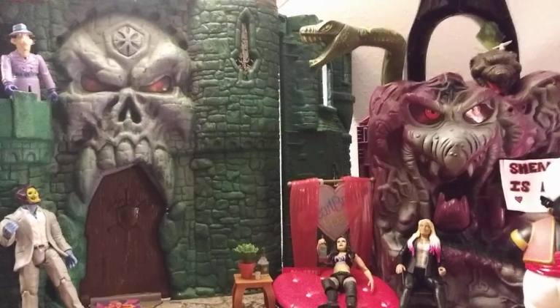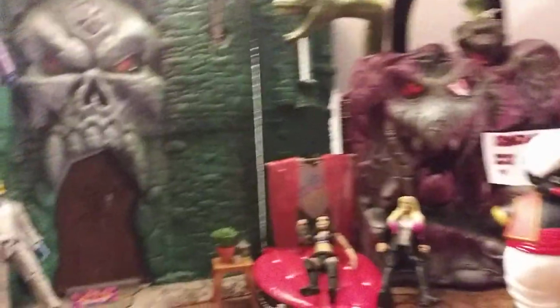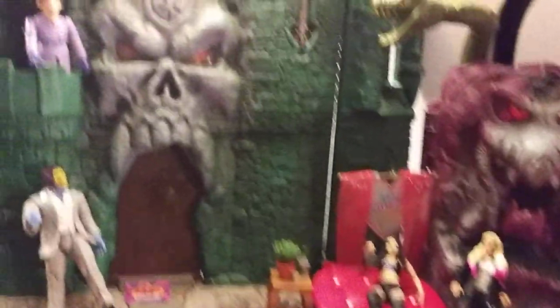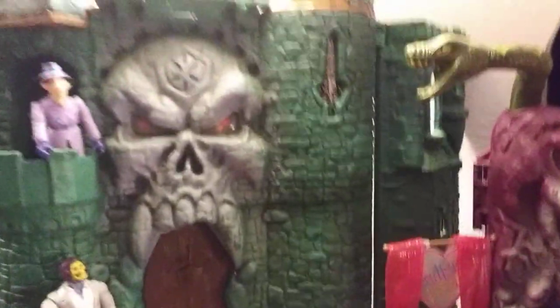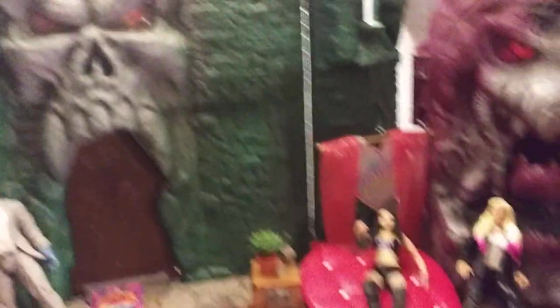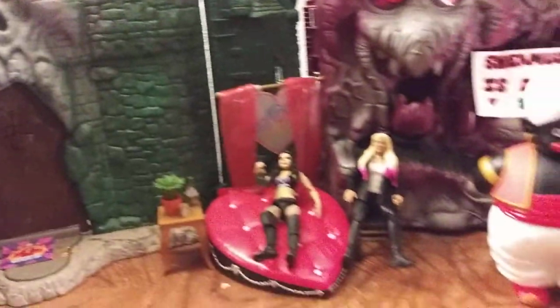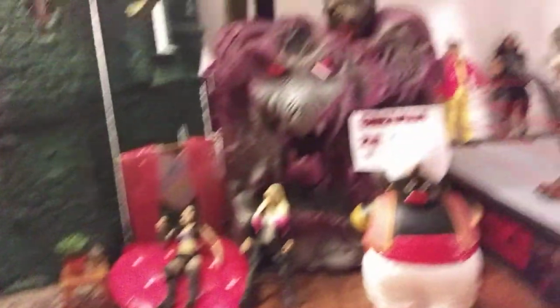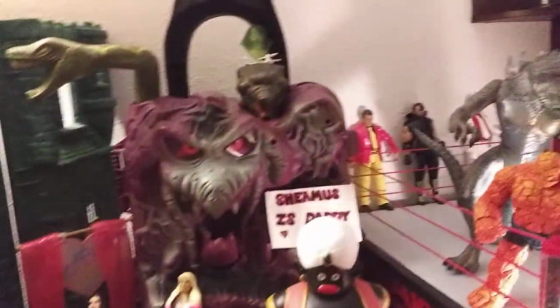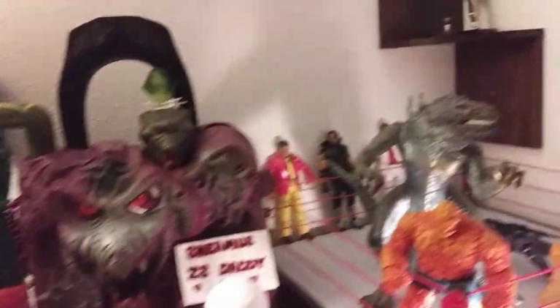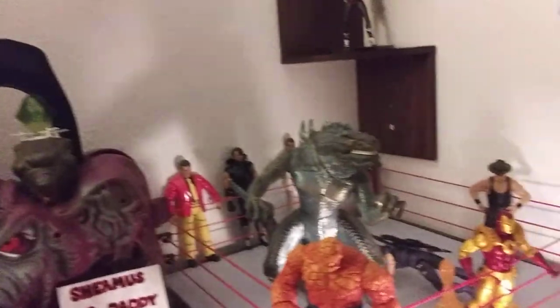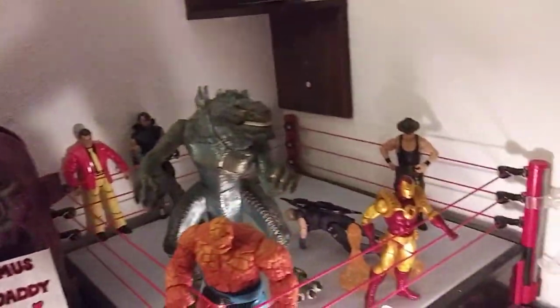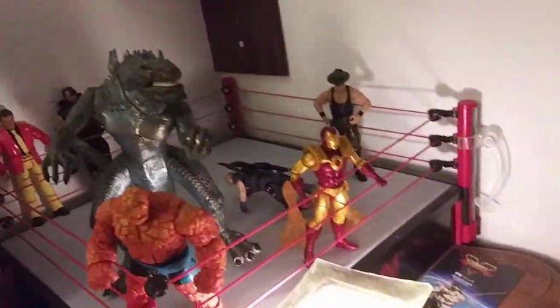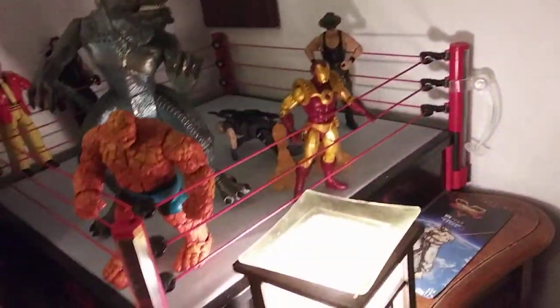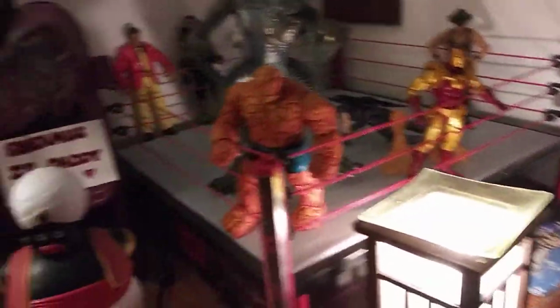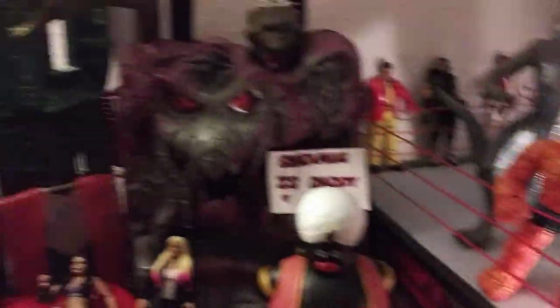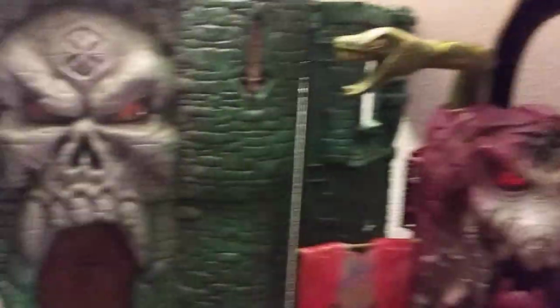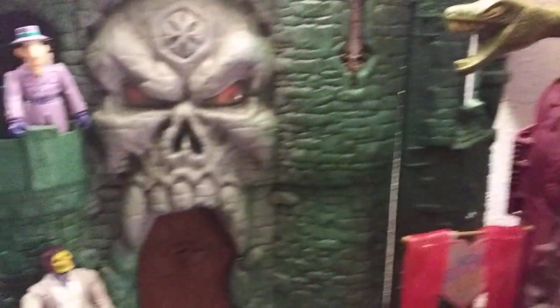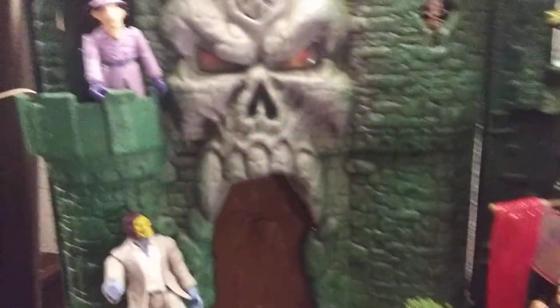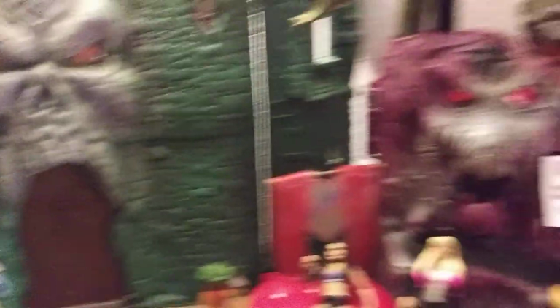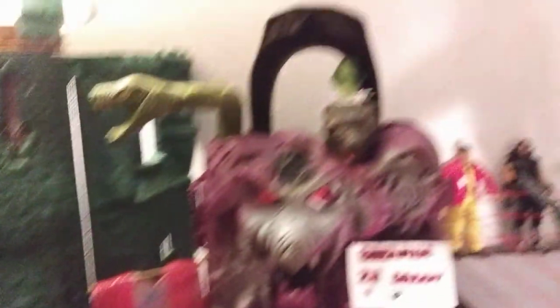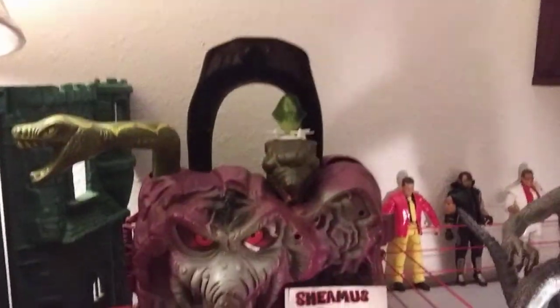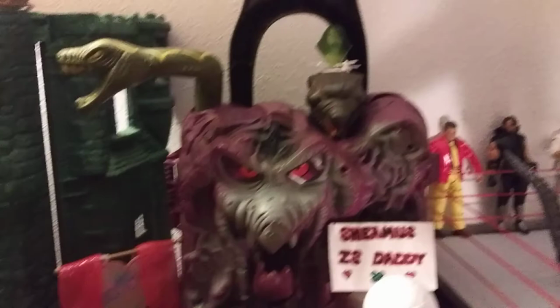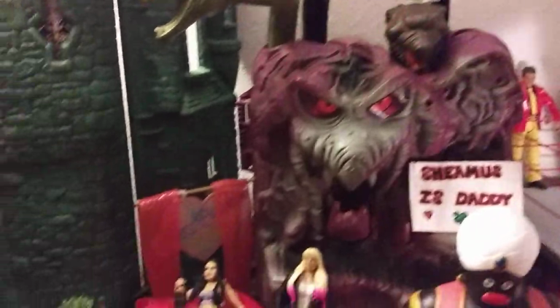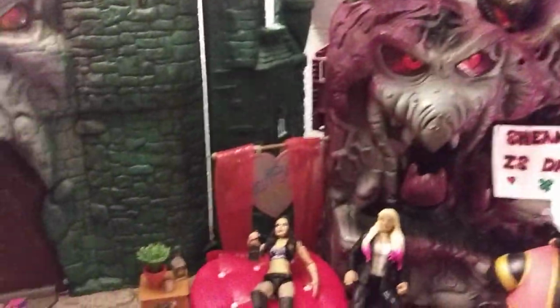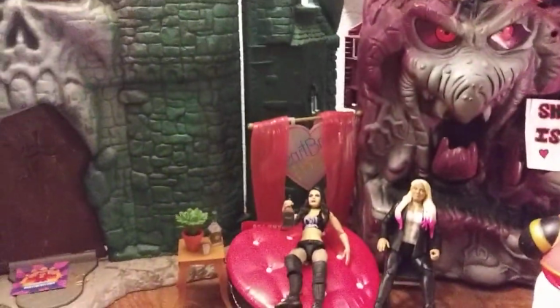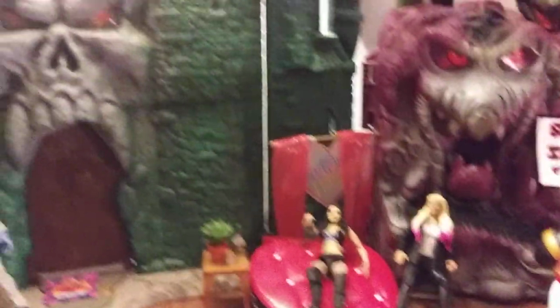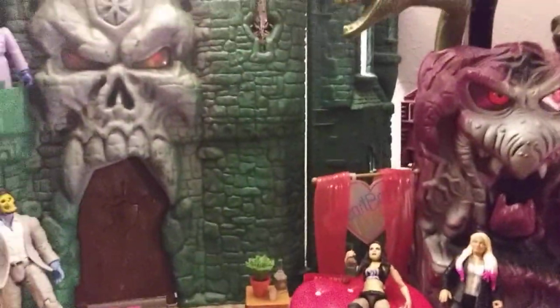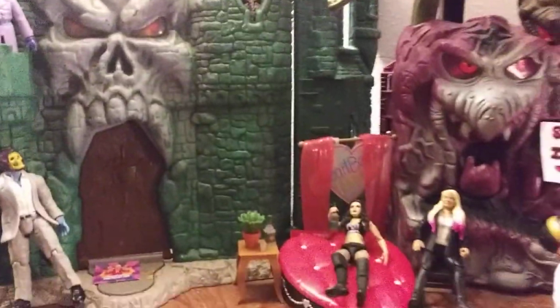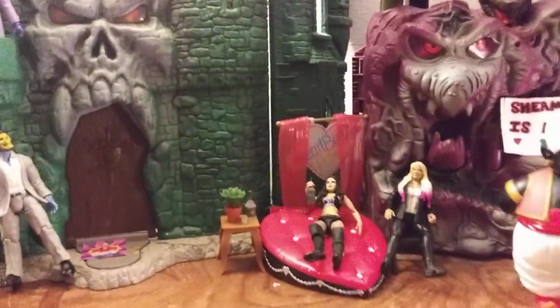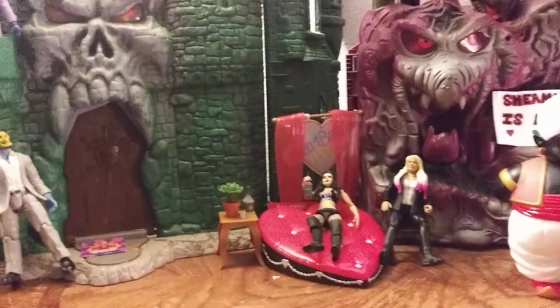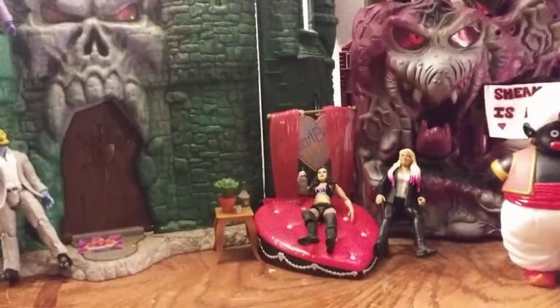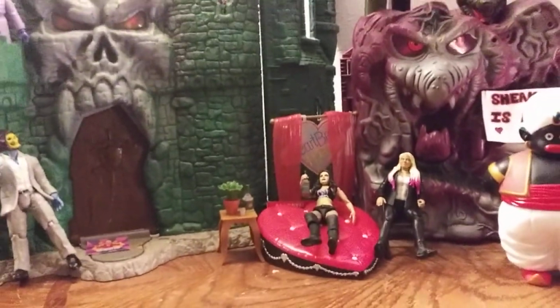Ladies and gentlemen, boys and girls, children of all appropriate supervised ages, outside the dilapidated Castle Greyskull, in front of the grape-flavored Snake Mountain in the Hobo Jungle, I bring to you another Reno McDallis review.